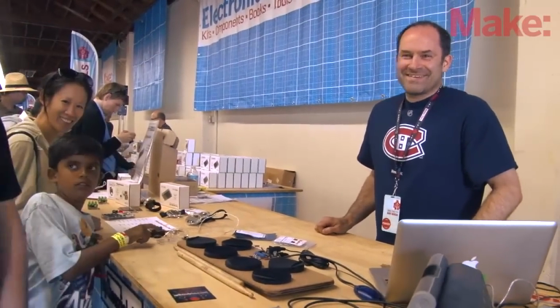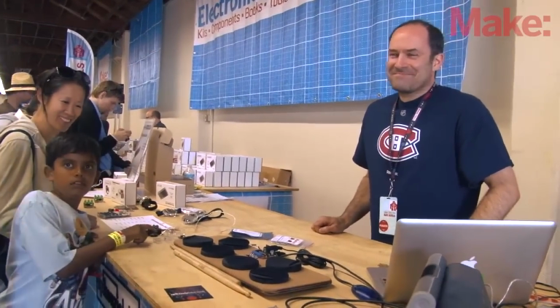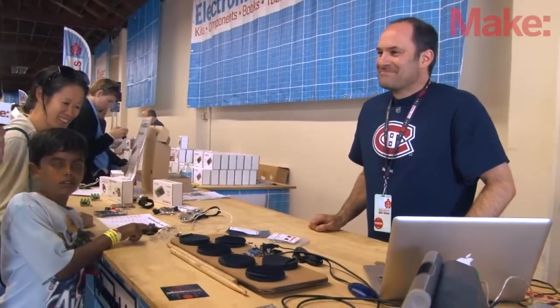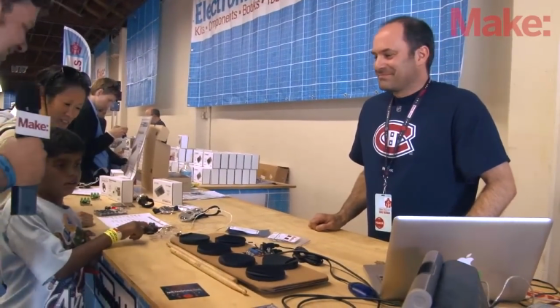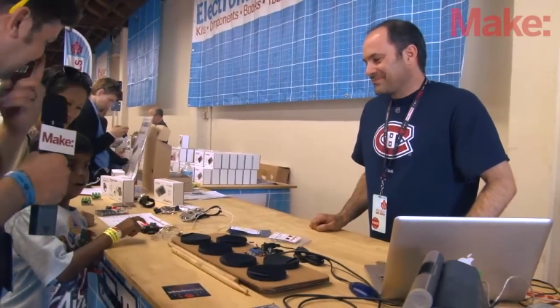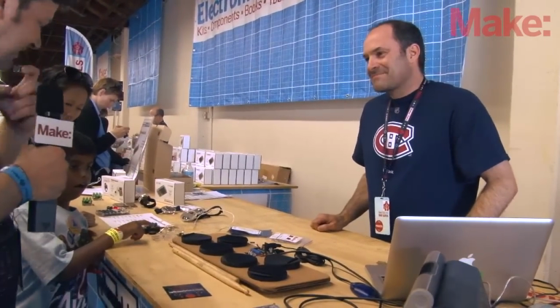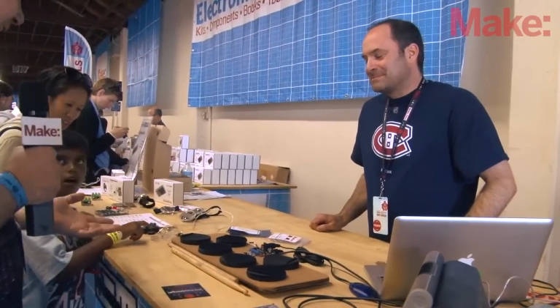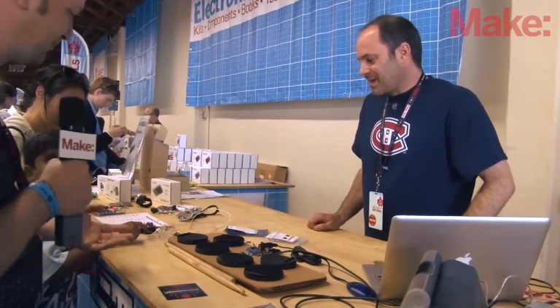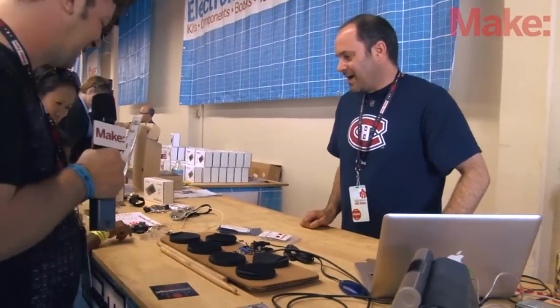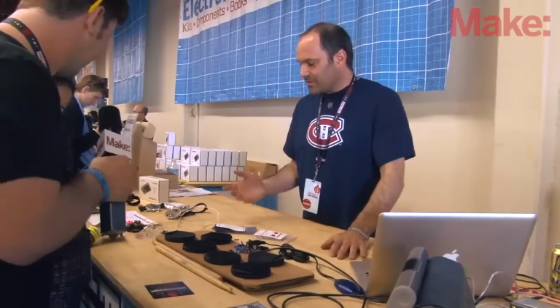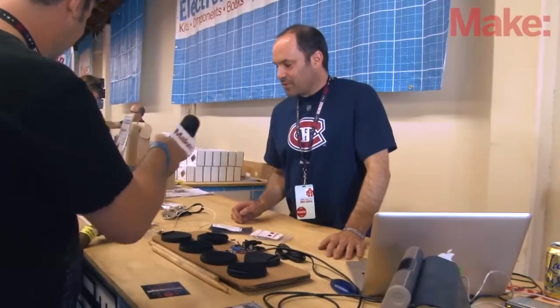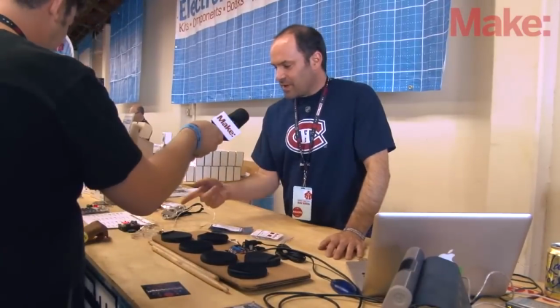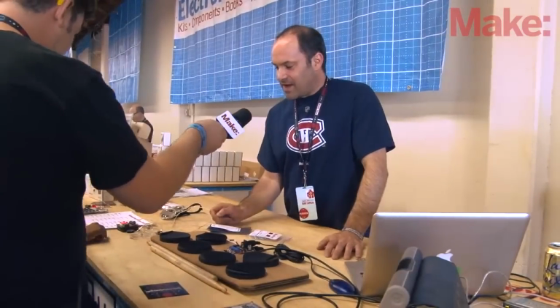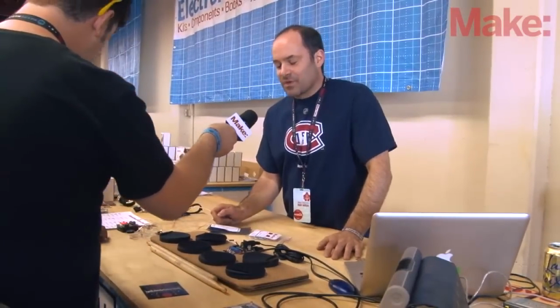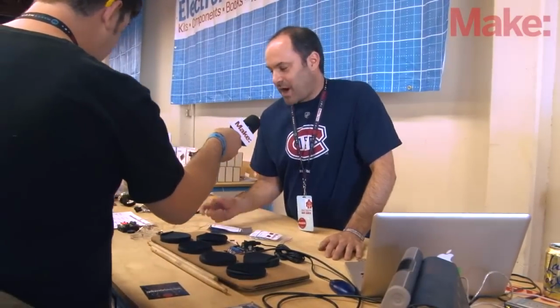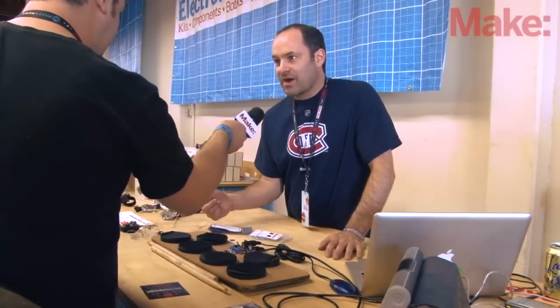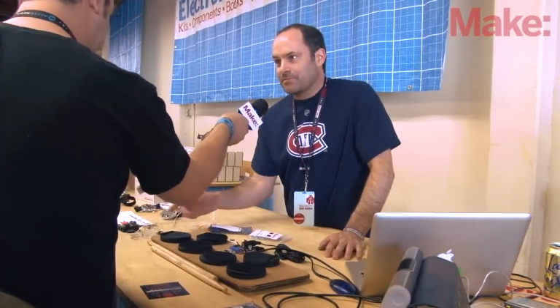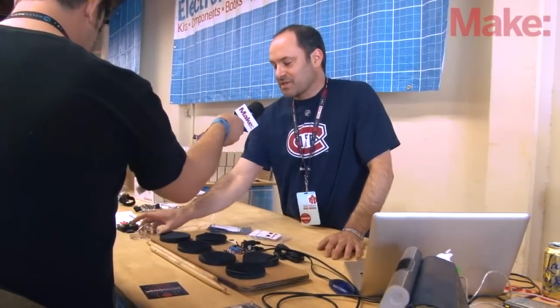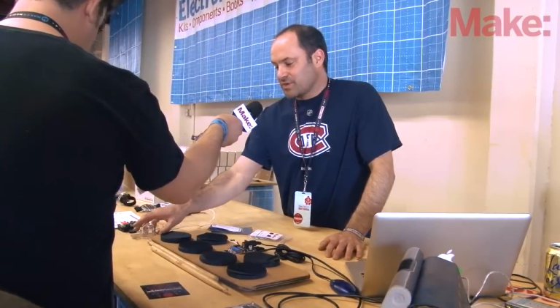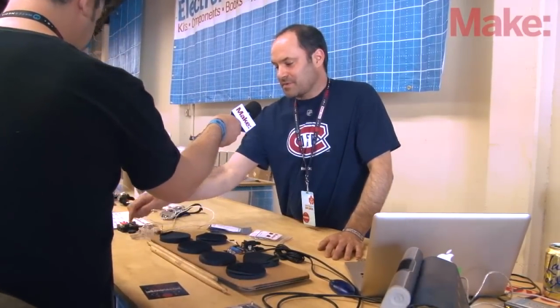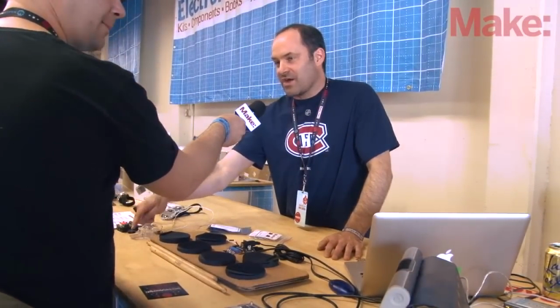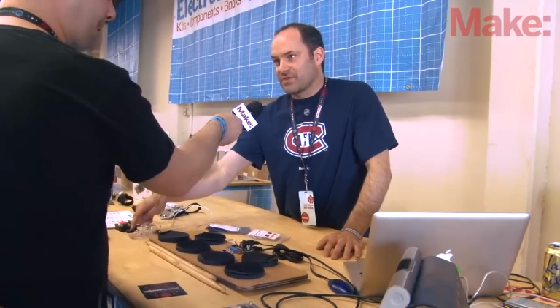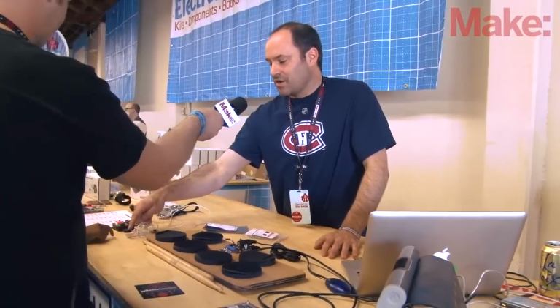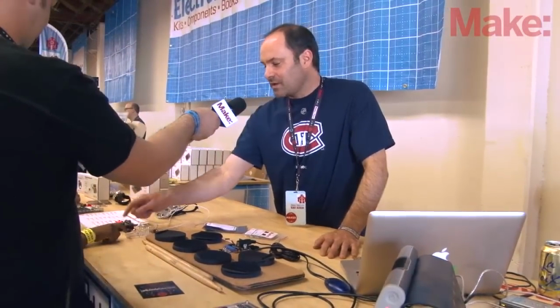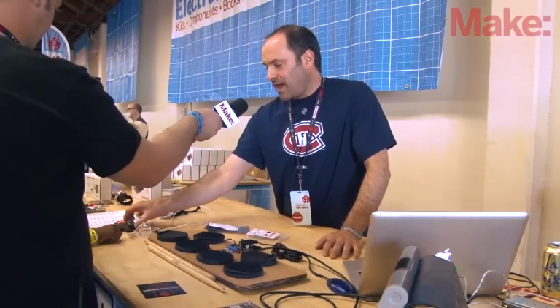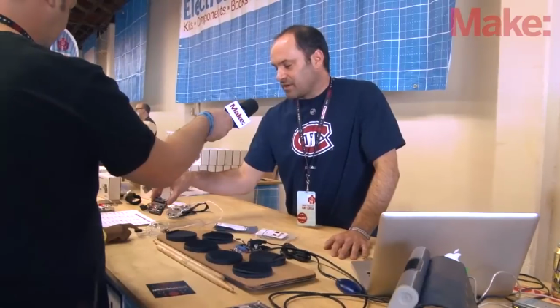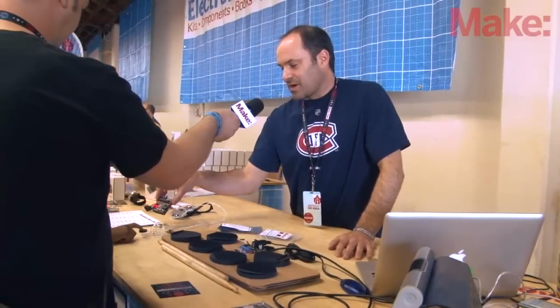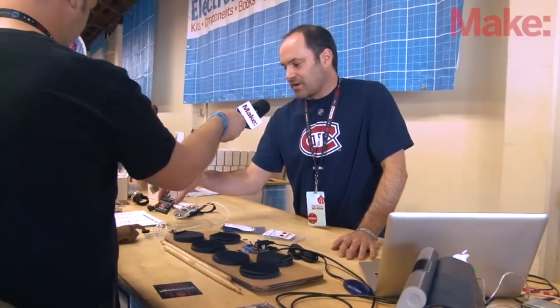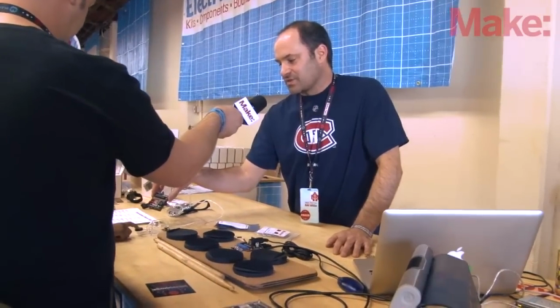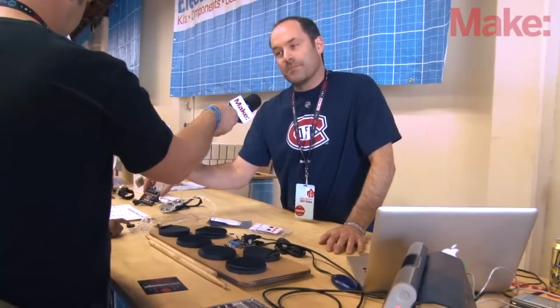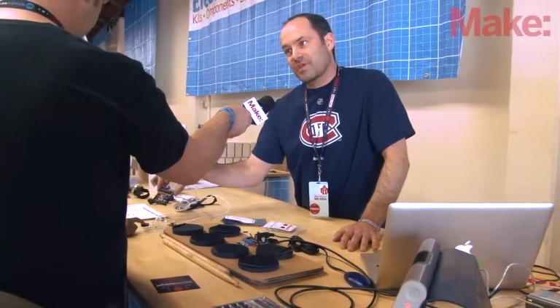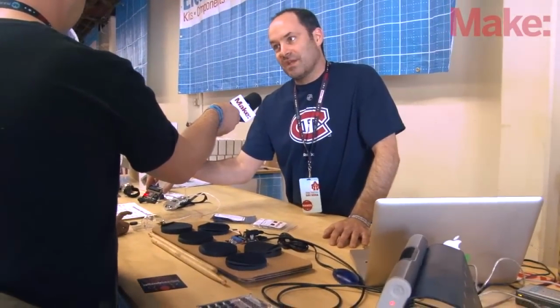What else do we have from Spikenzi? We have our telegraph kit. Basically you type telegraph onto the key over here, and it decodes whatever letter you've just keyed in.